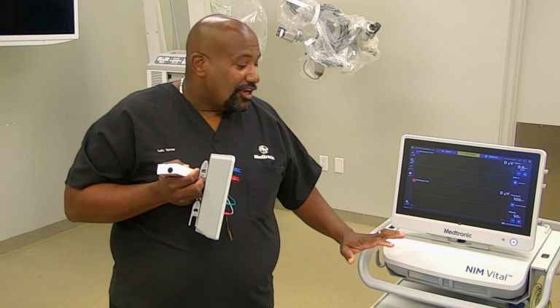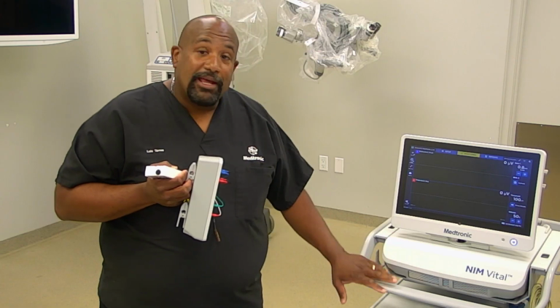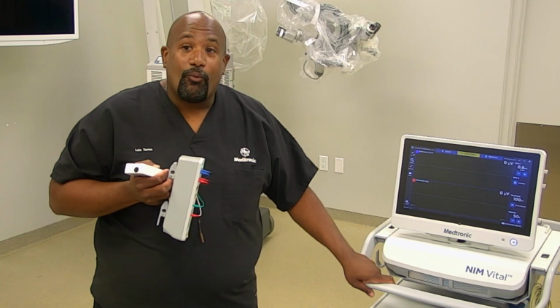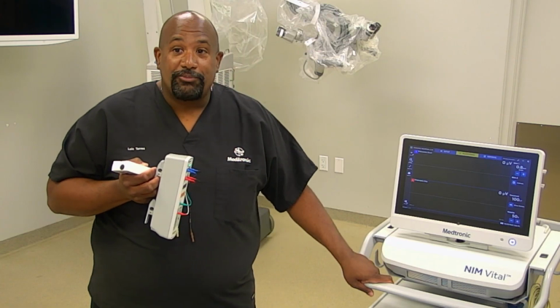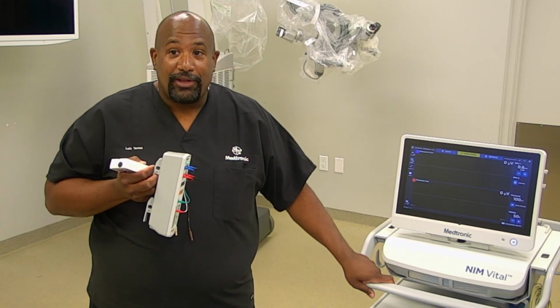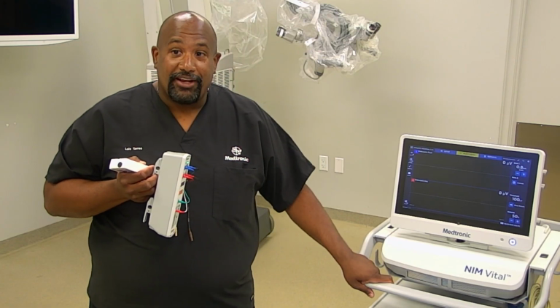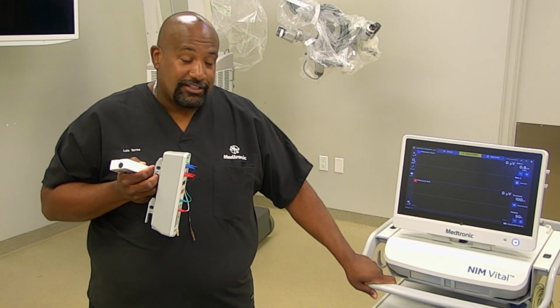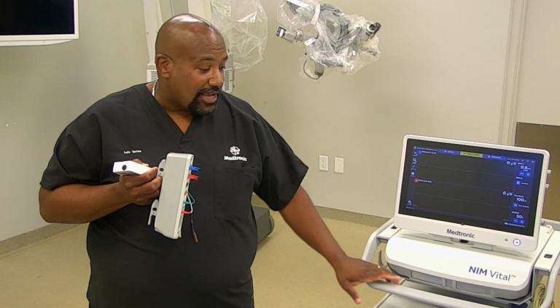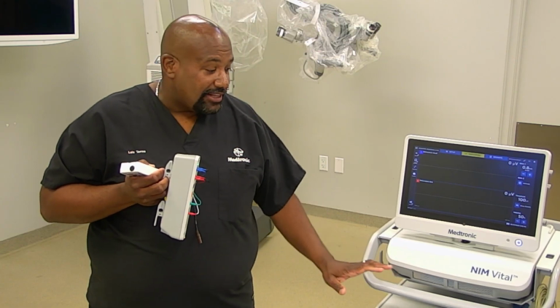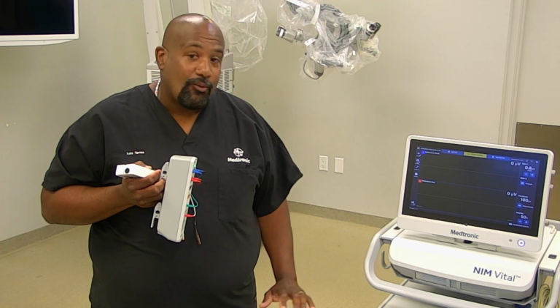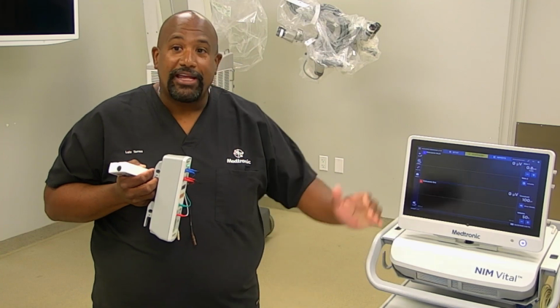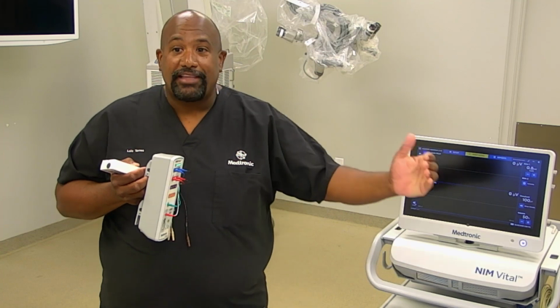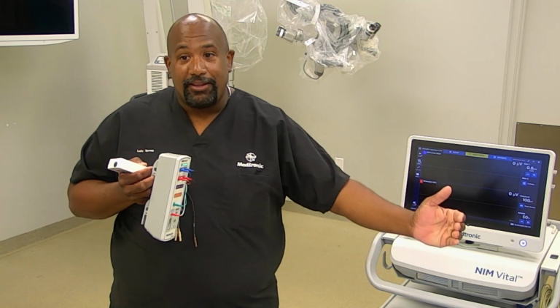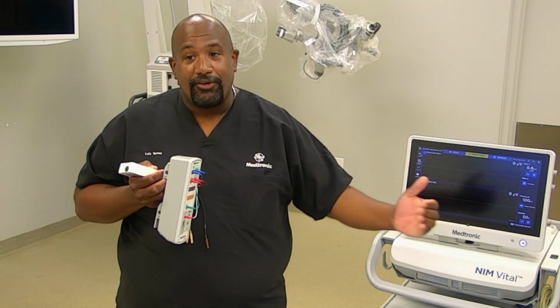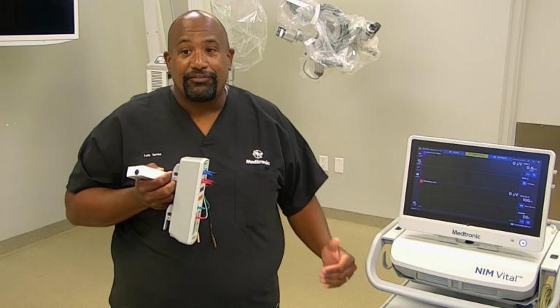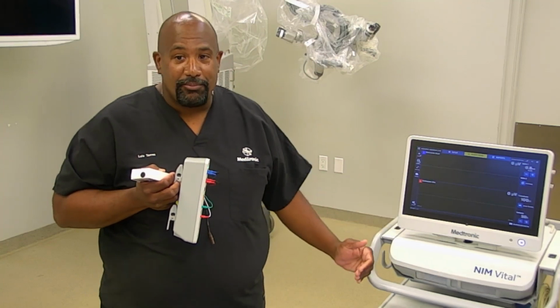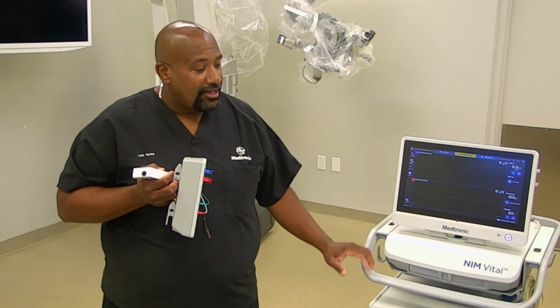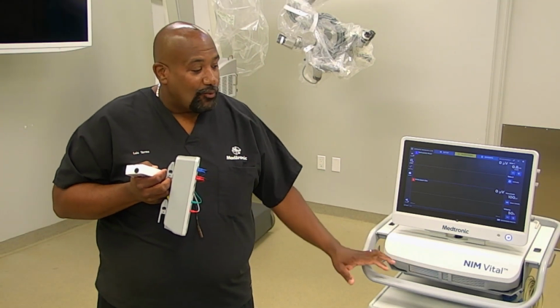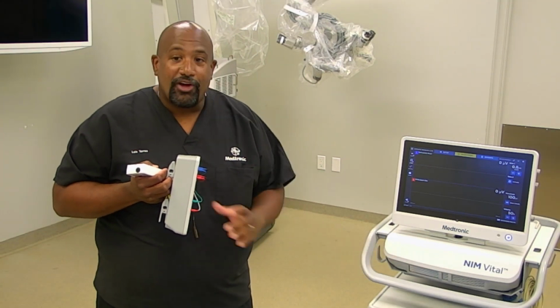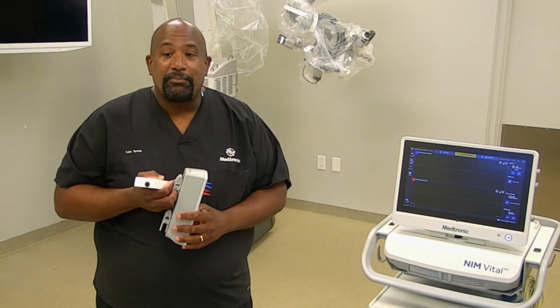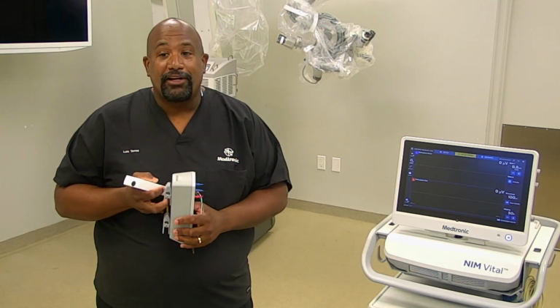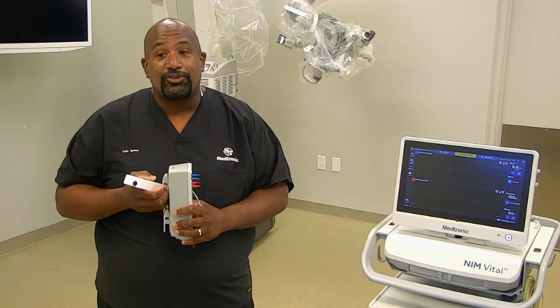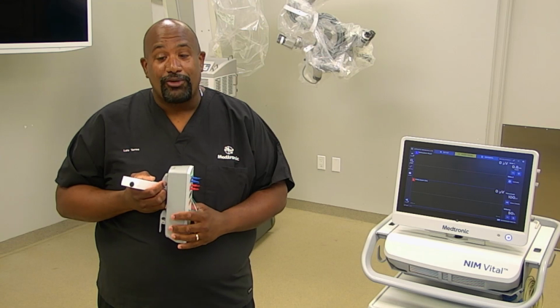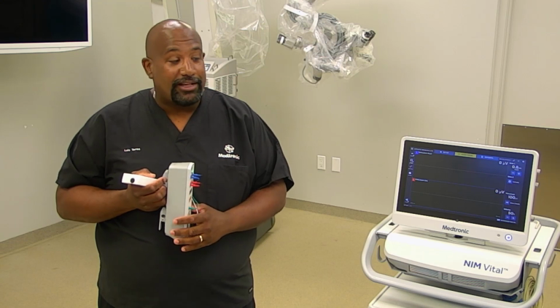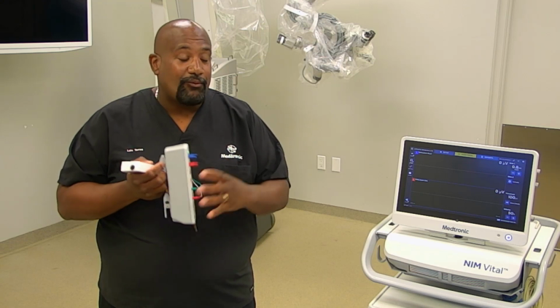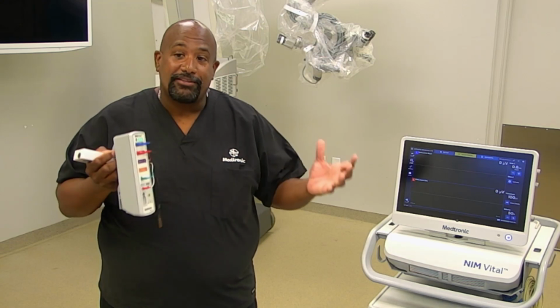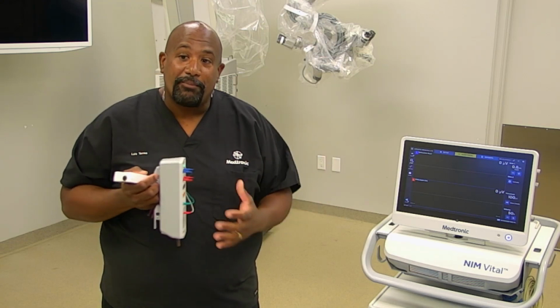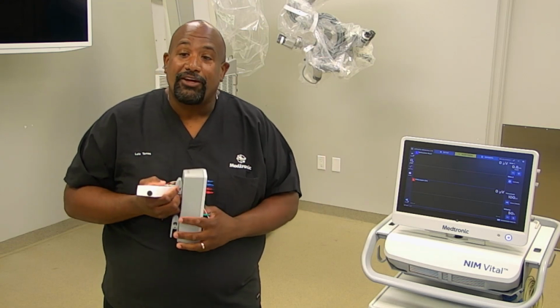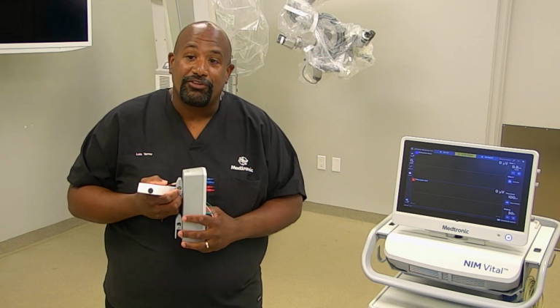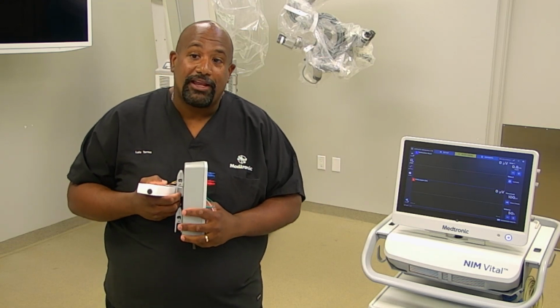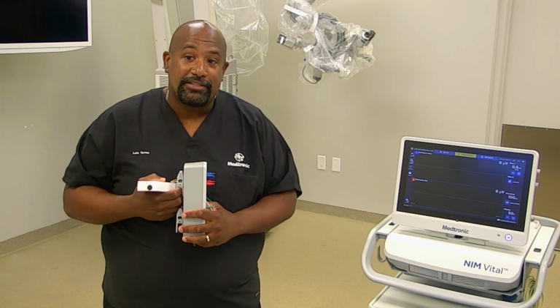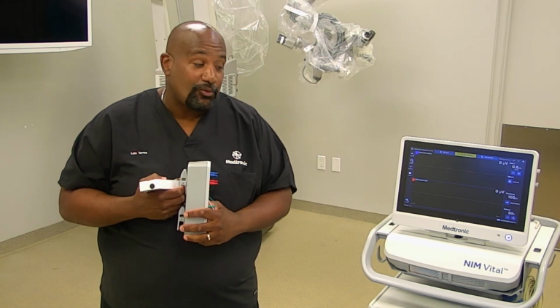Your NIMH needs to be located in the OR, either at the head of the bed or at the foot of the bed. Try to keep it plugged into its own outlet so it doesn't pick up any interference from other pieces of equipment.